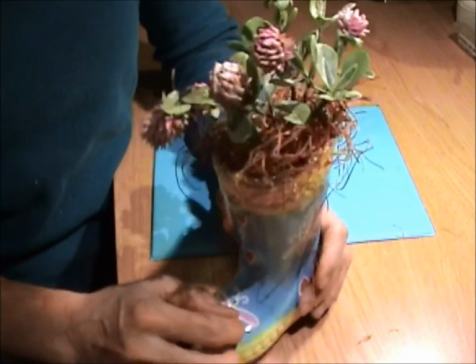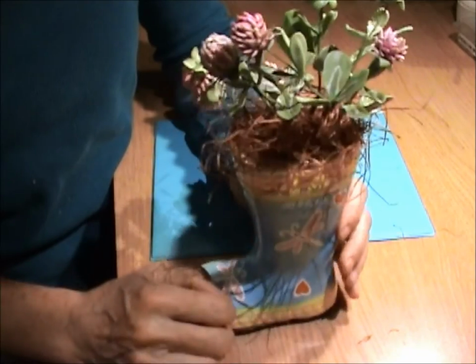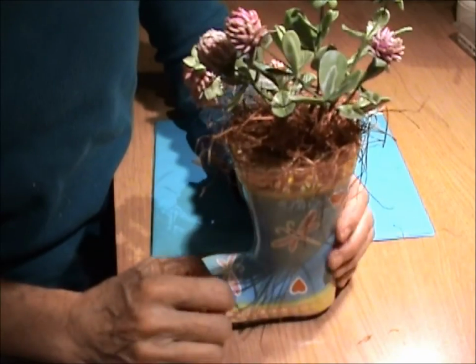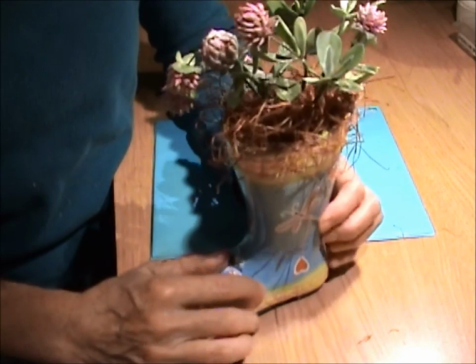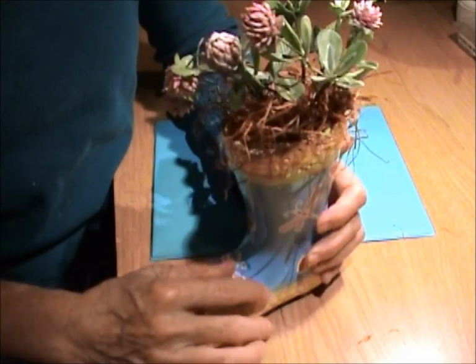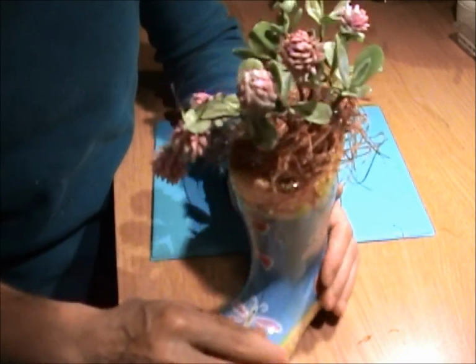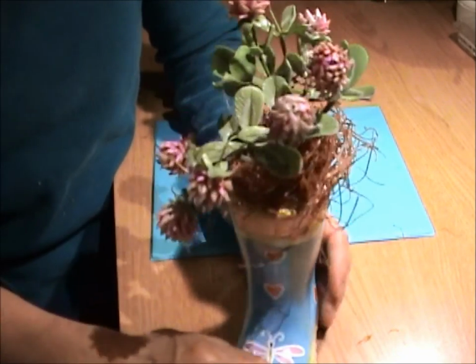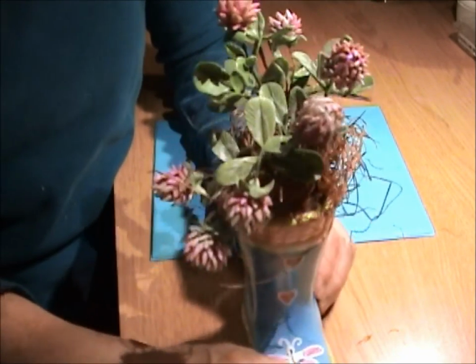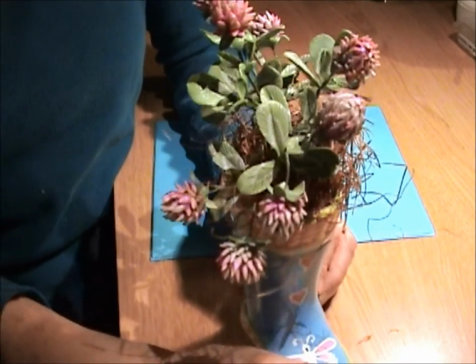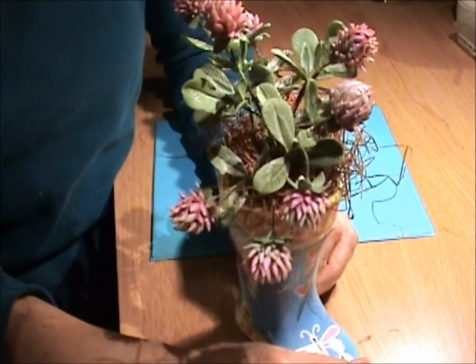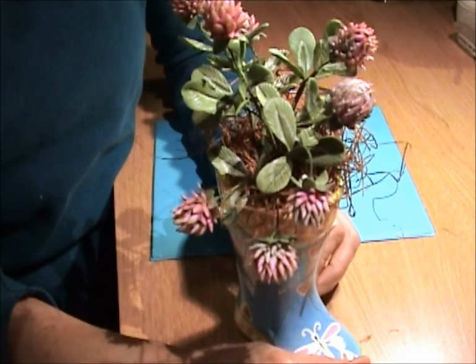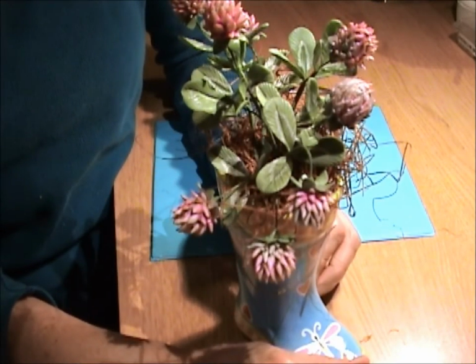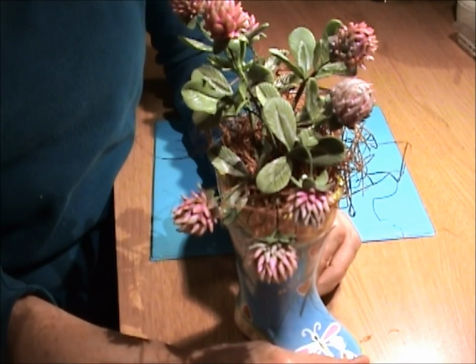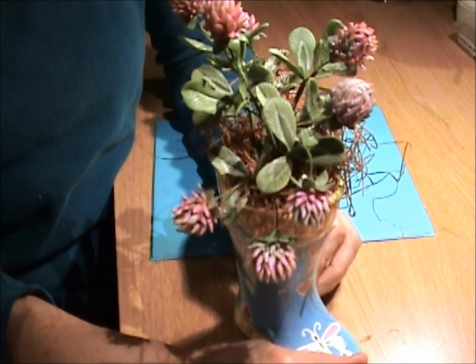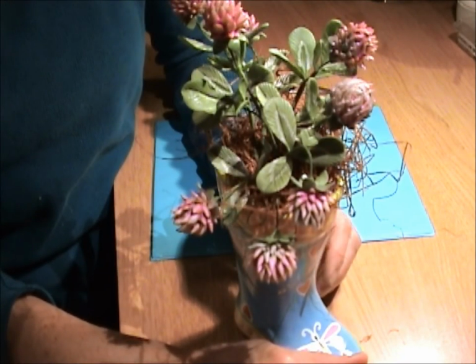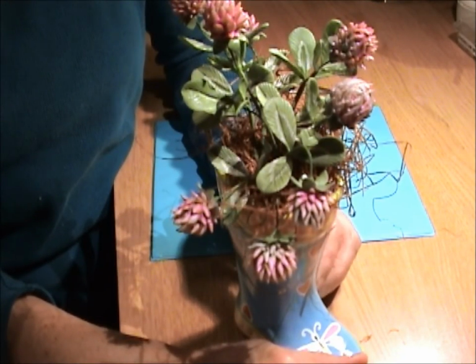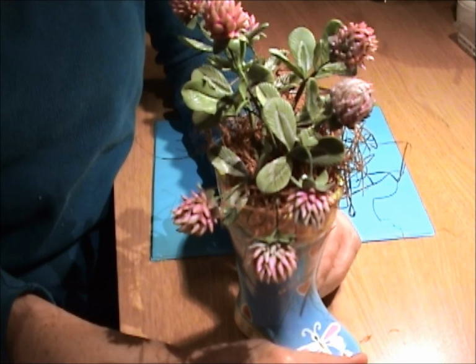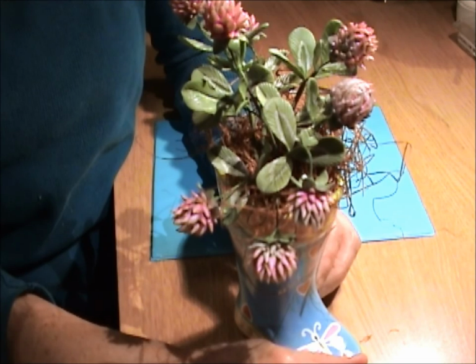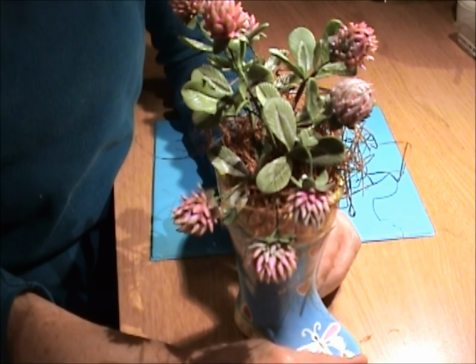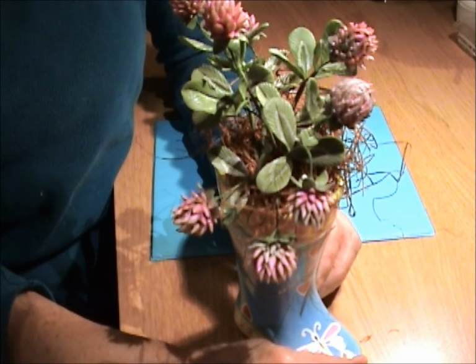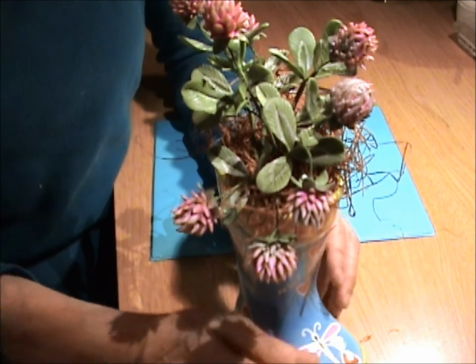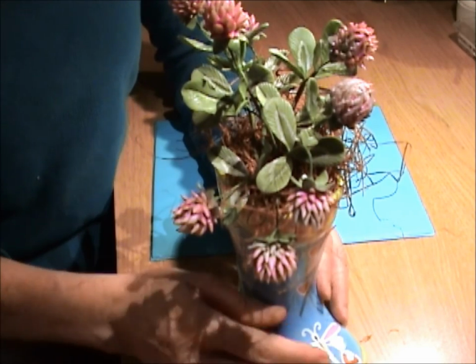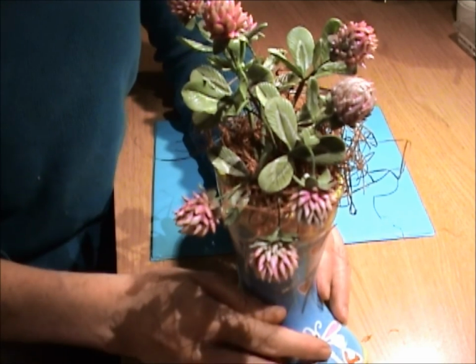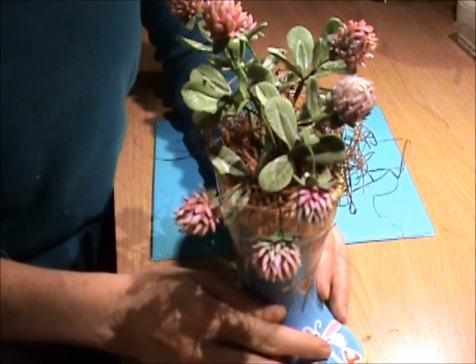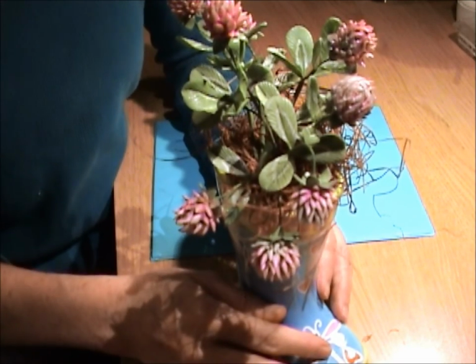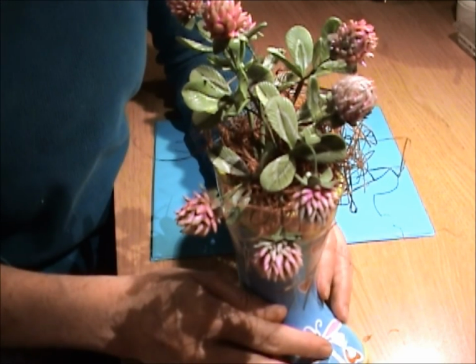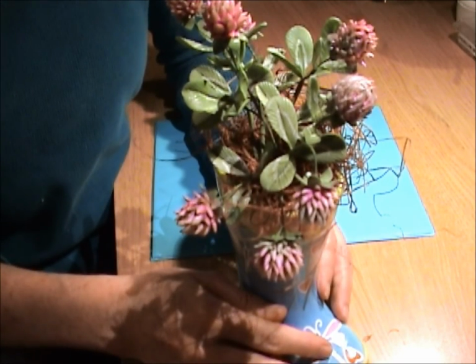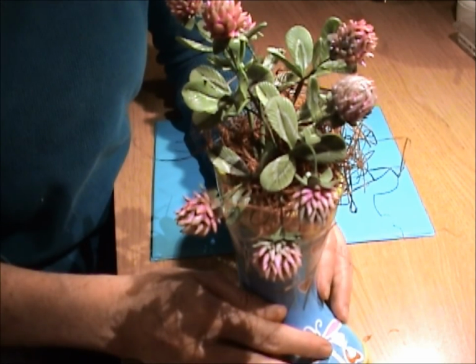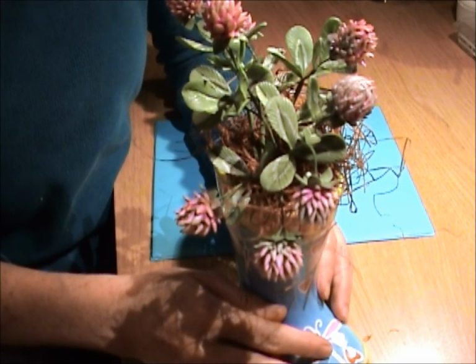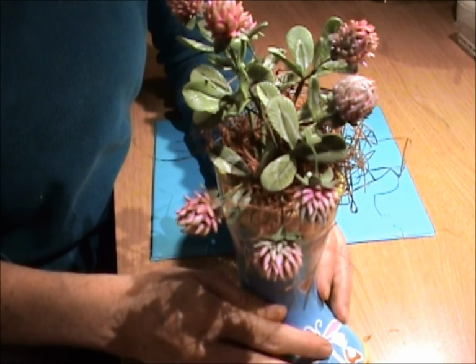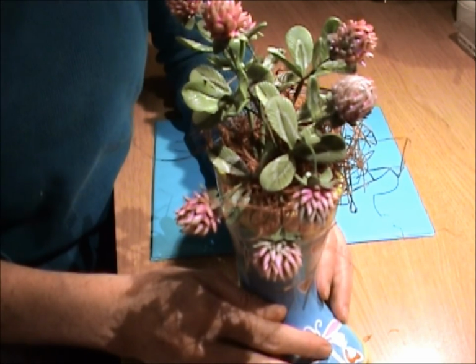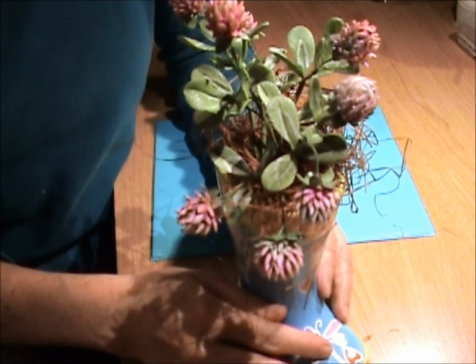Here's our arrangement. I hope you'll make some clover, and if you do, please send me a picture — email me. I'd love to see it. Thanks for watching.